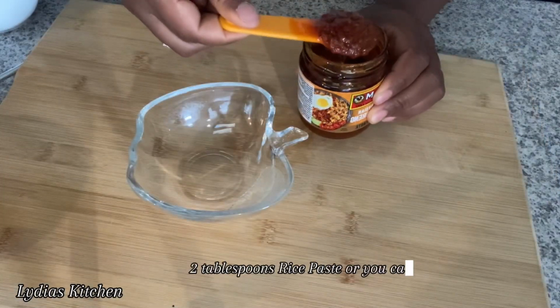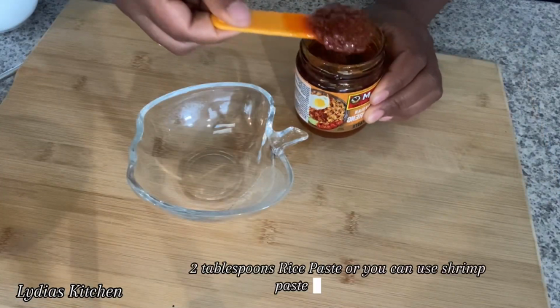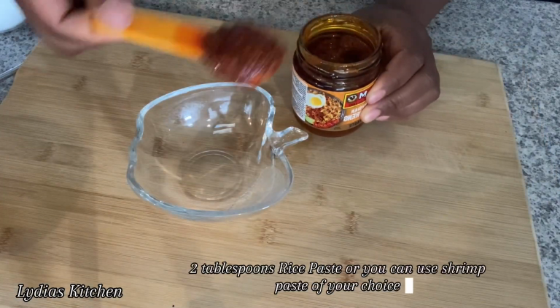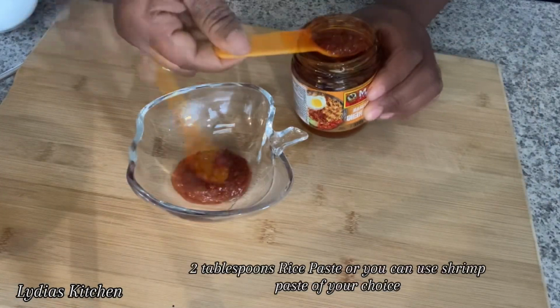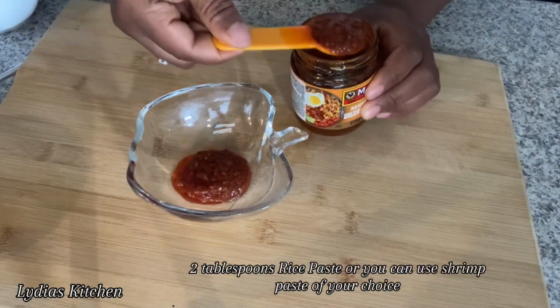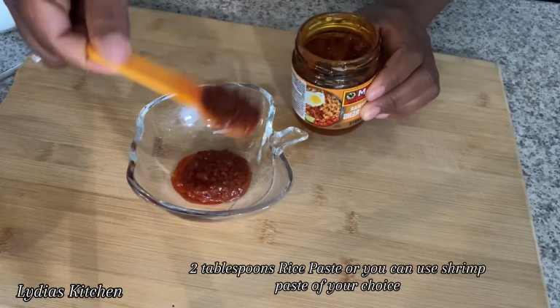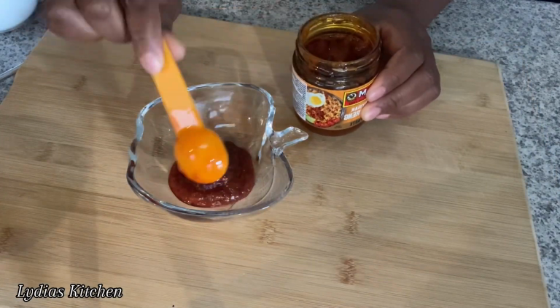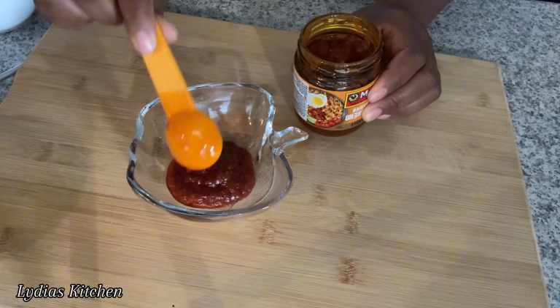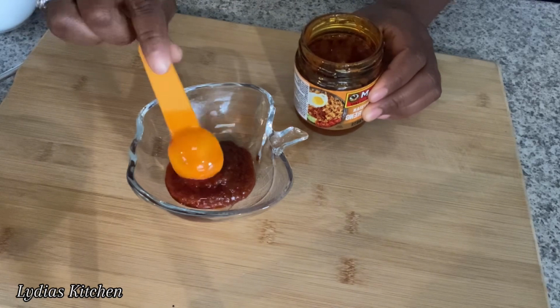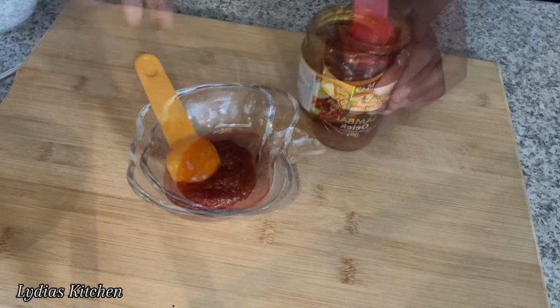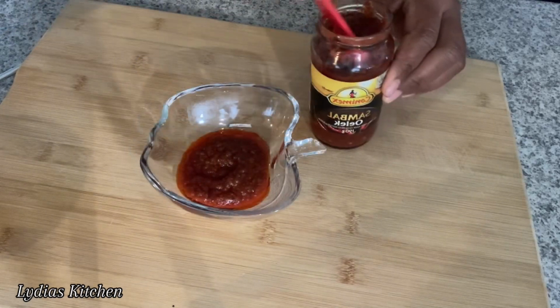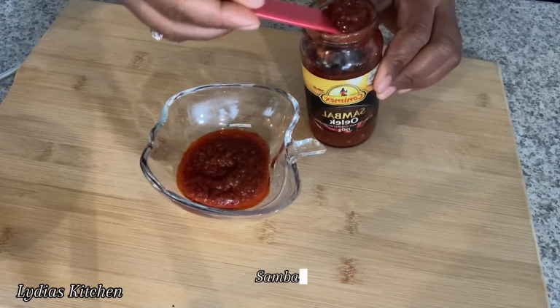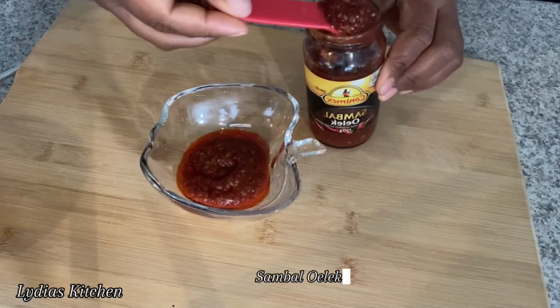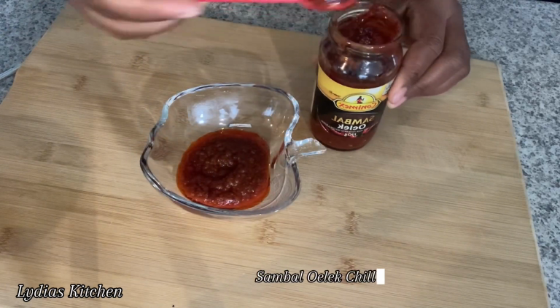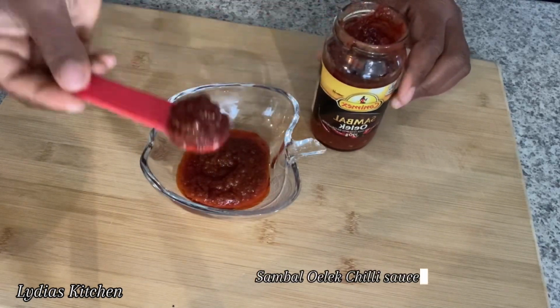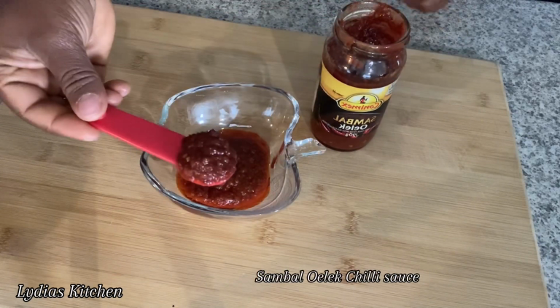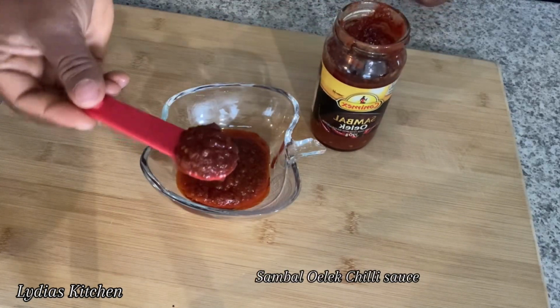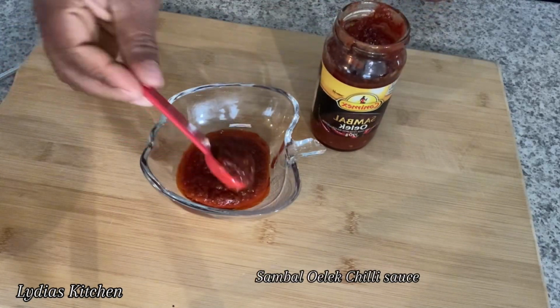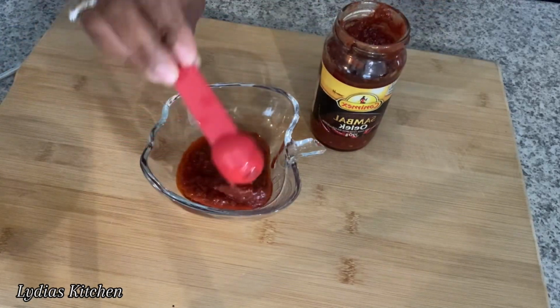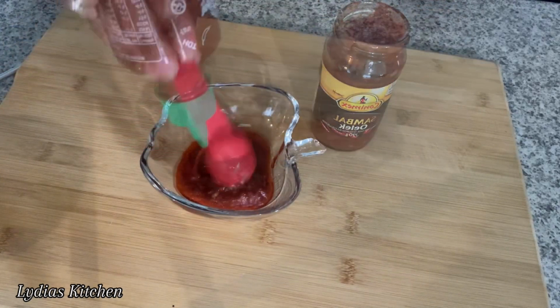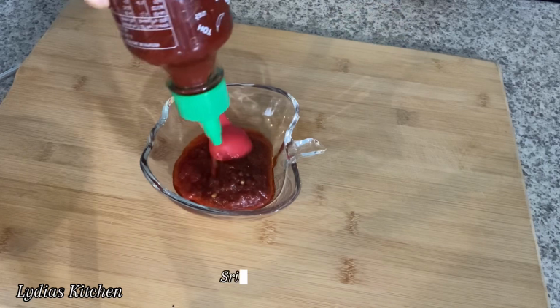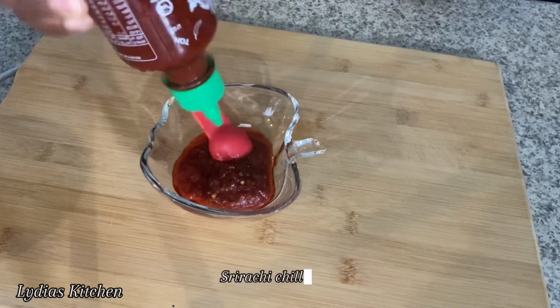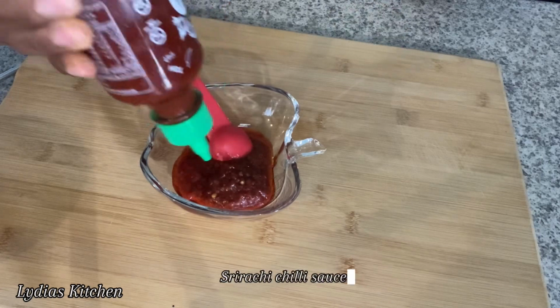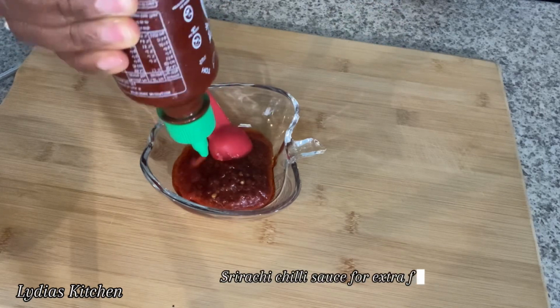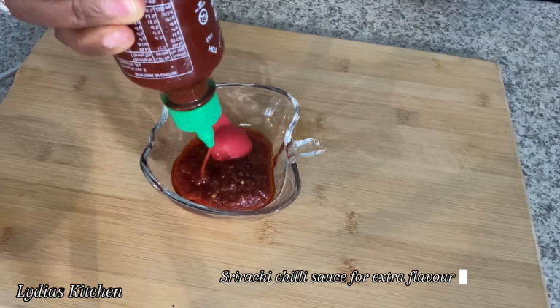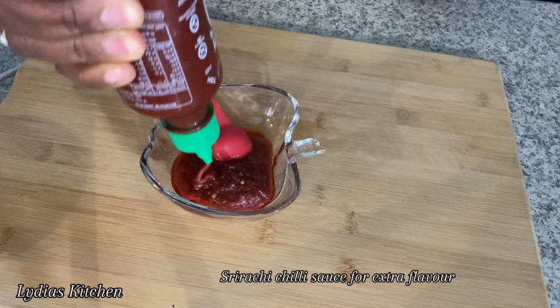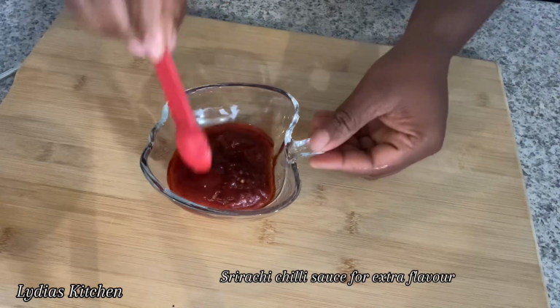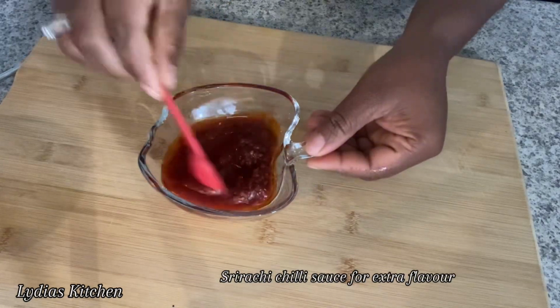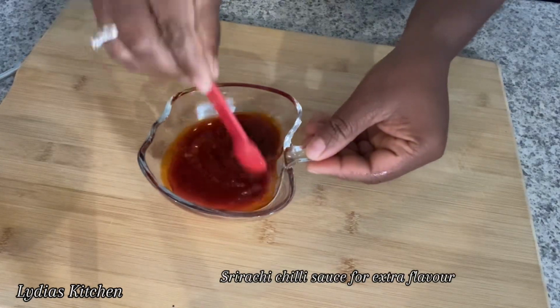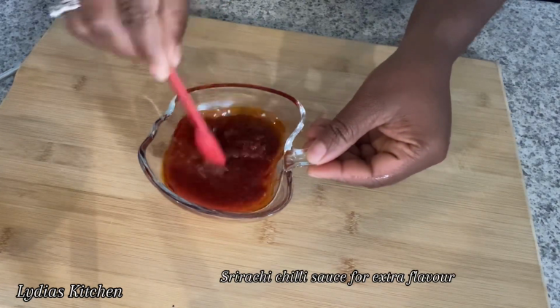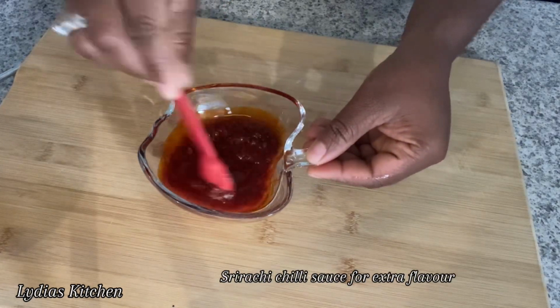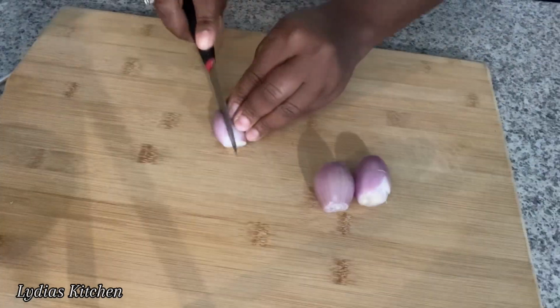Next, in another small bowl I'll add two tablespoons of rice paste and sambal oelek chili pepper. I'll mix it well and set it aside.